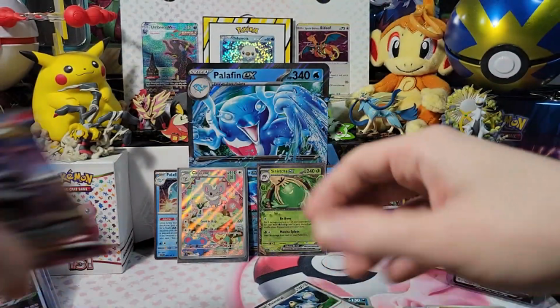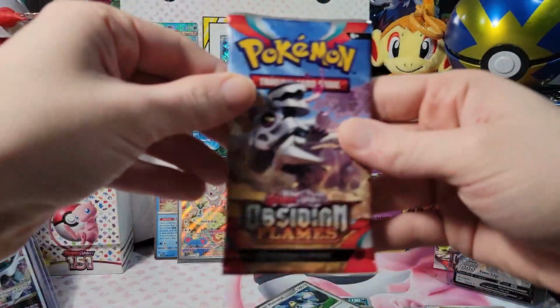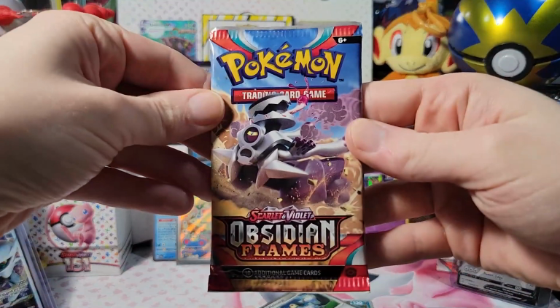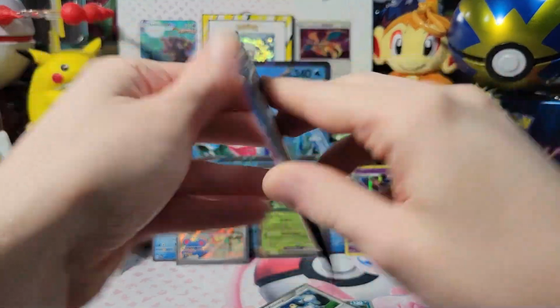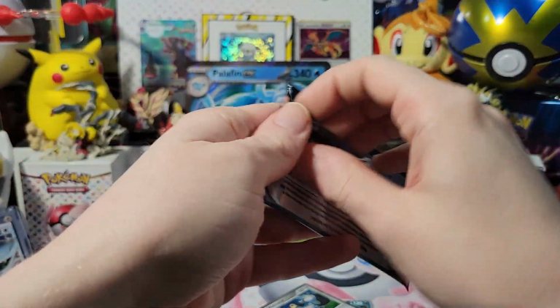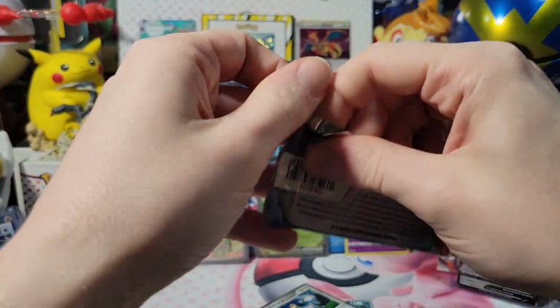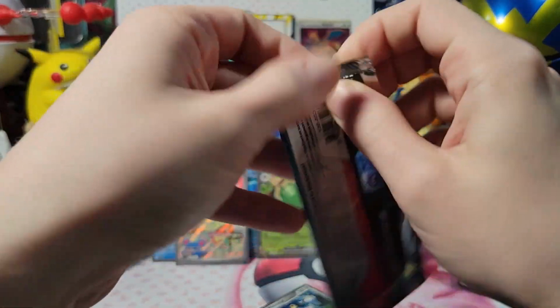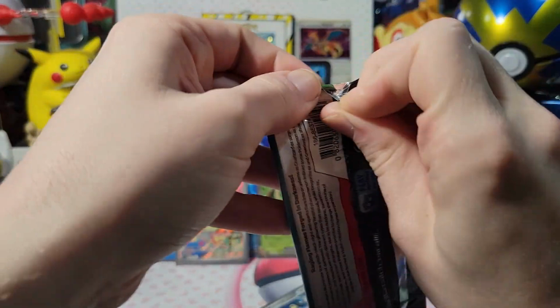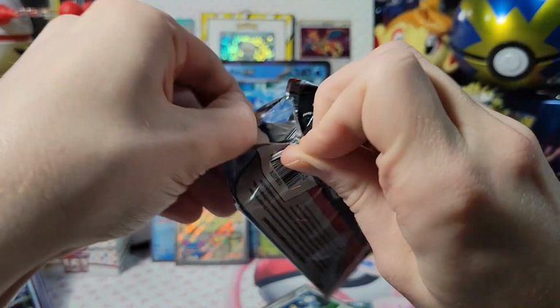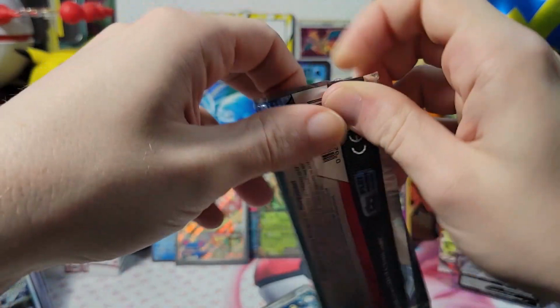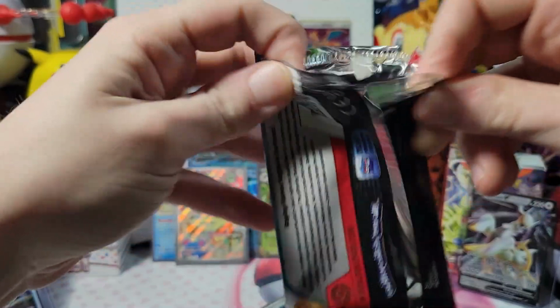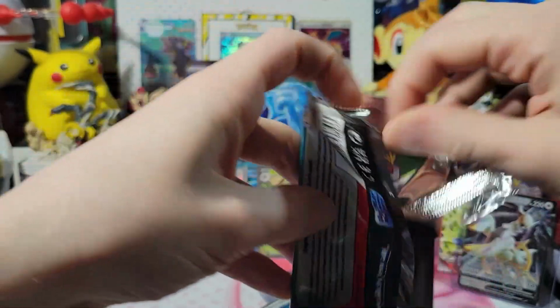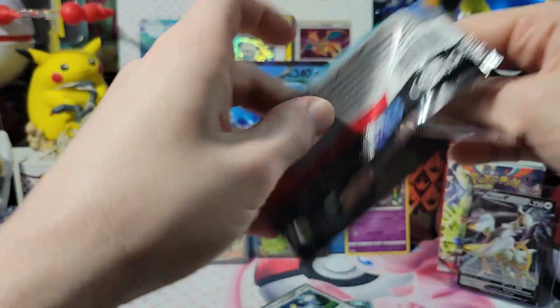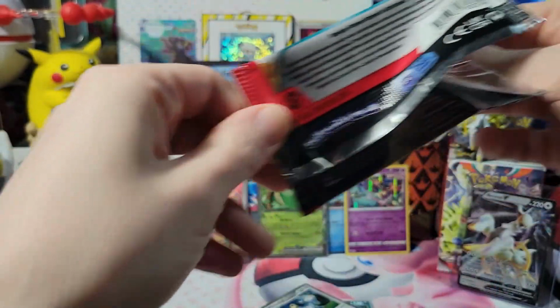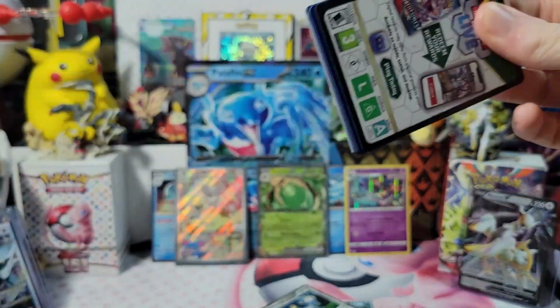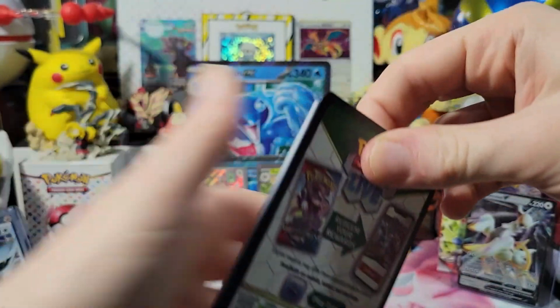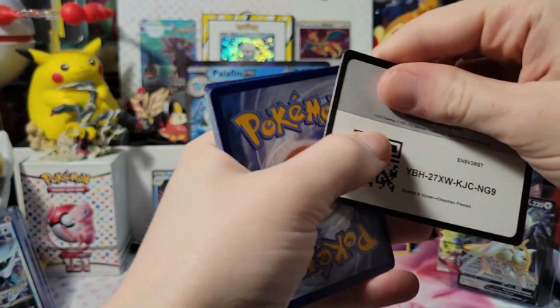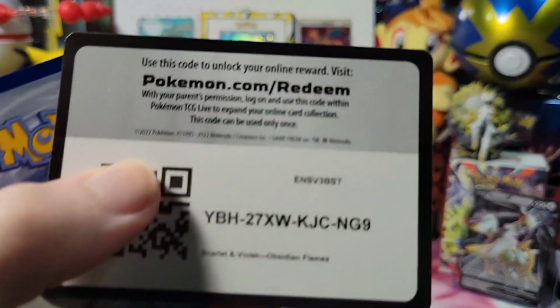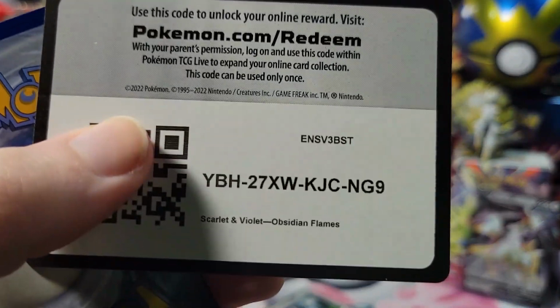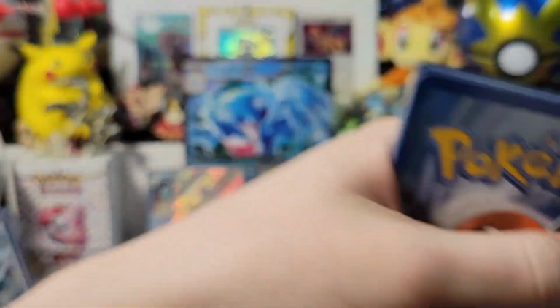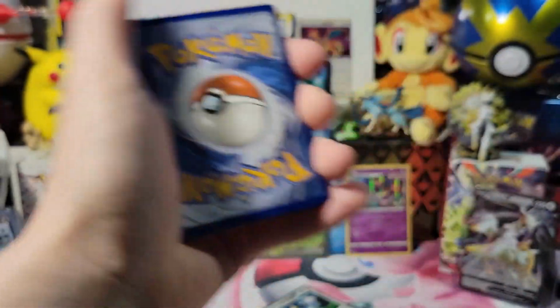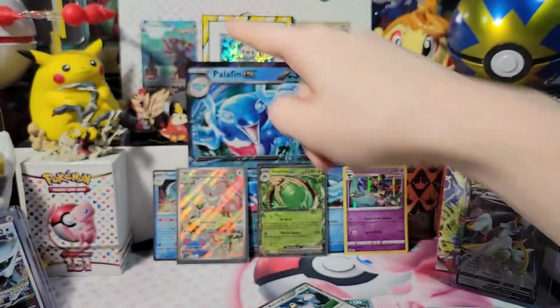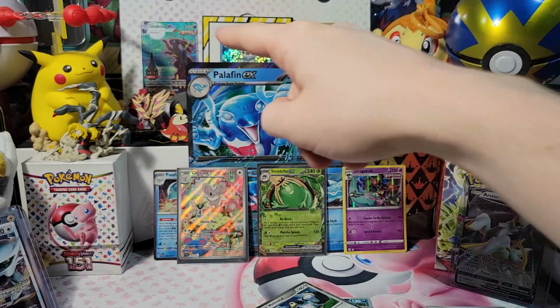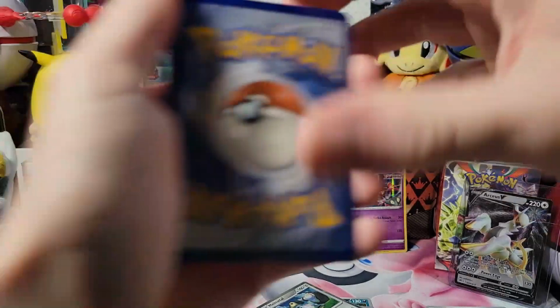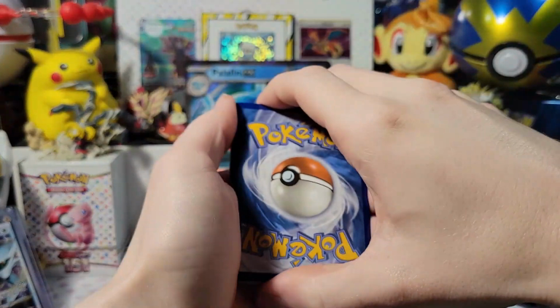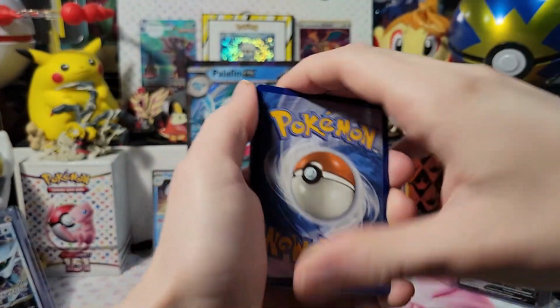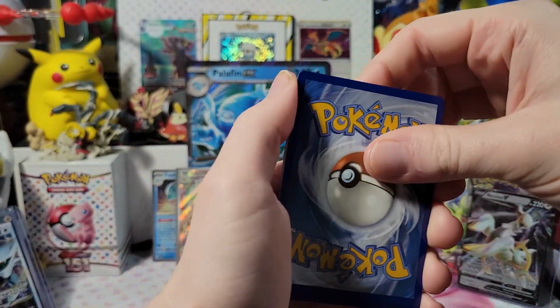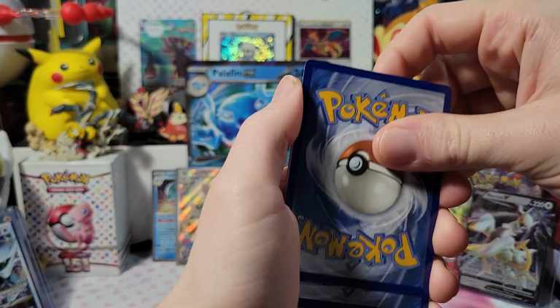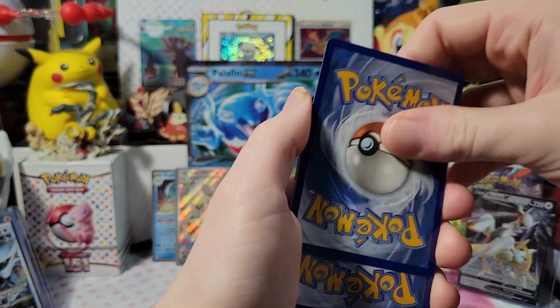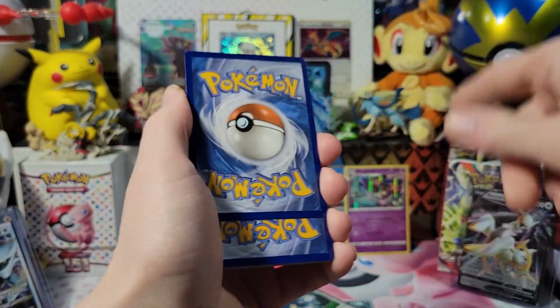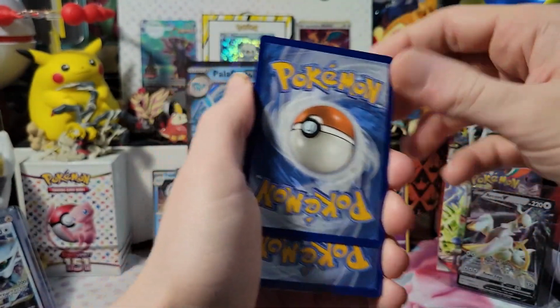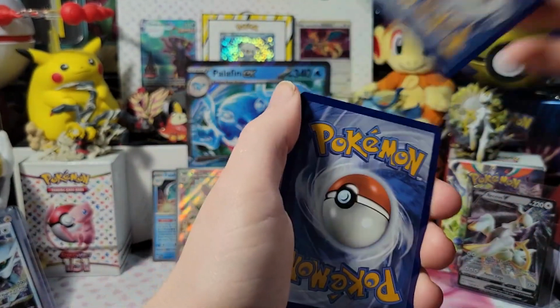Okay, Slateport Plains - let's see. I can never pull anything from Evolving Skies anymore. I know exactly what box I got that pull out of - it was a Greninja V-Box, or it was the V-Union box, yeah.